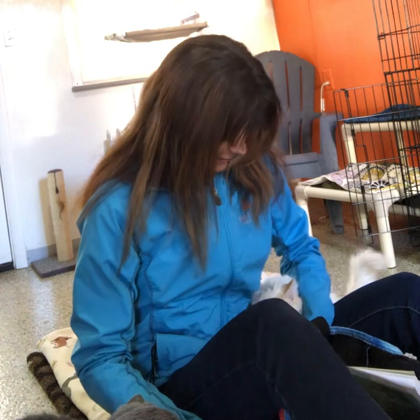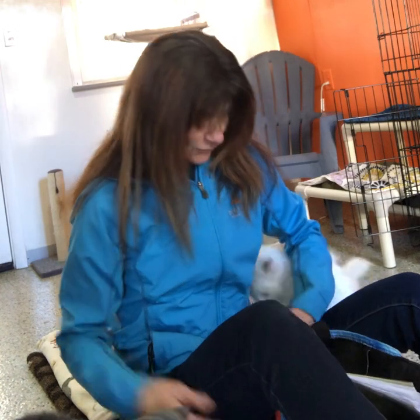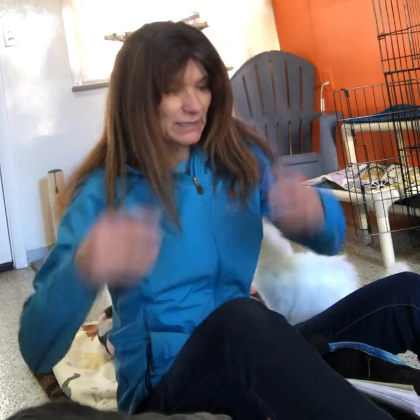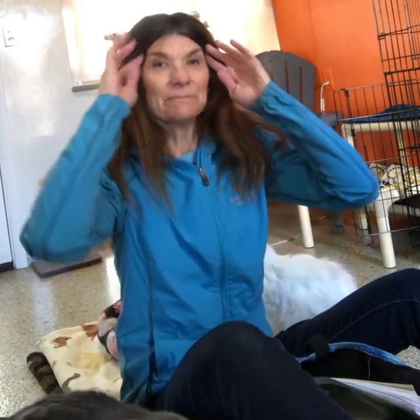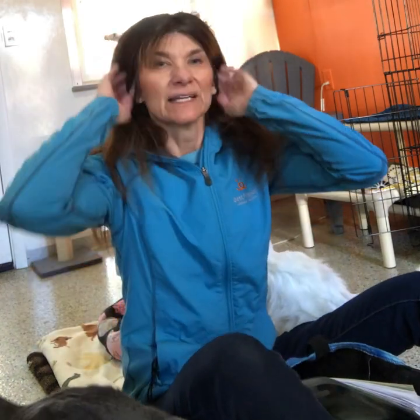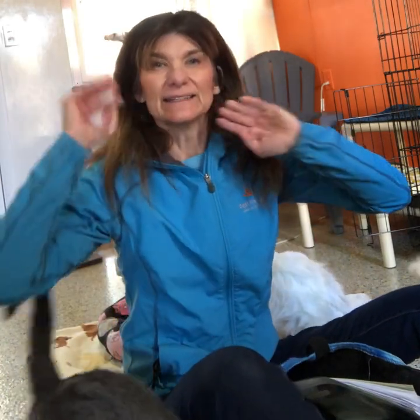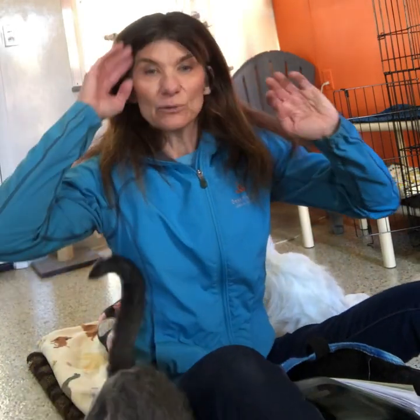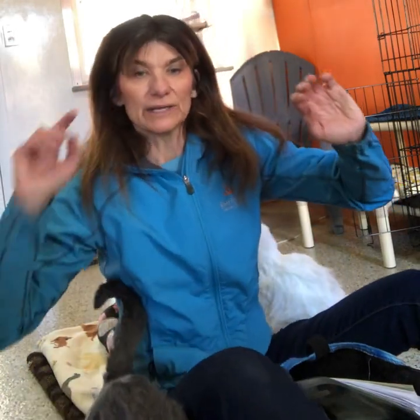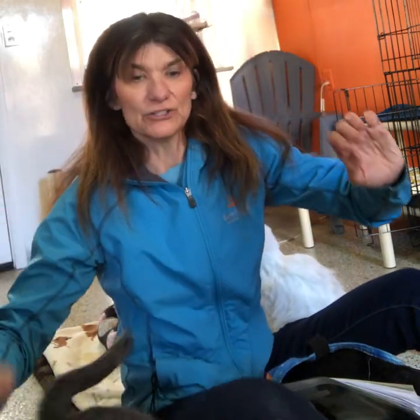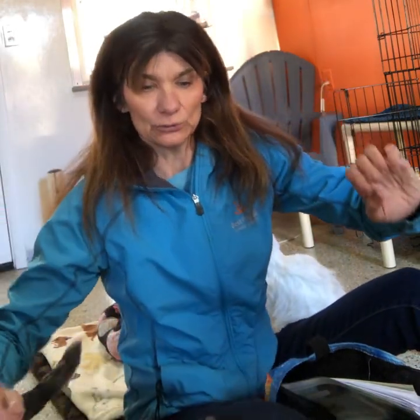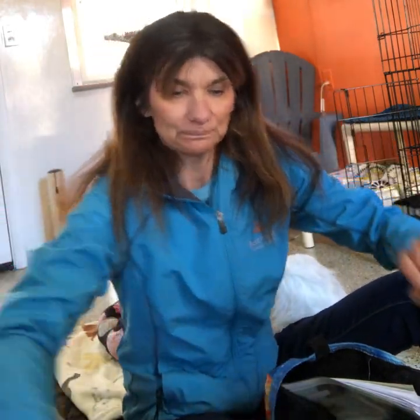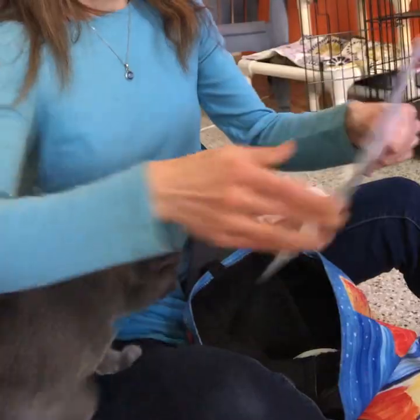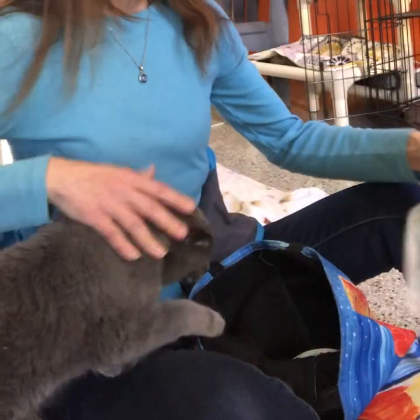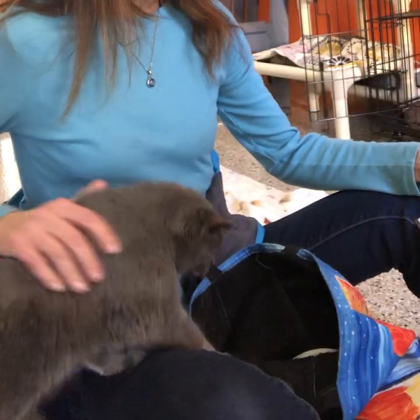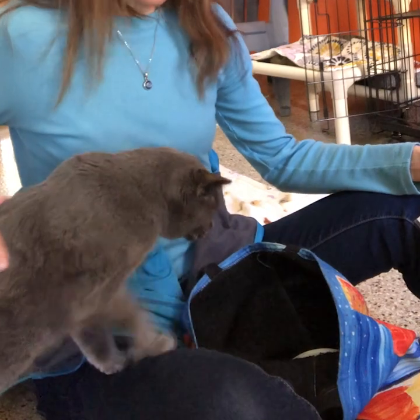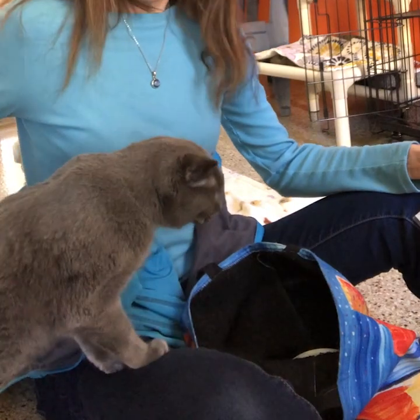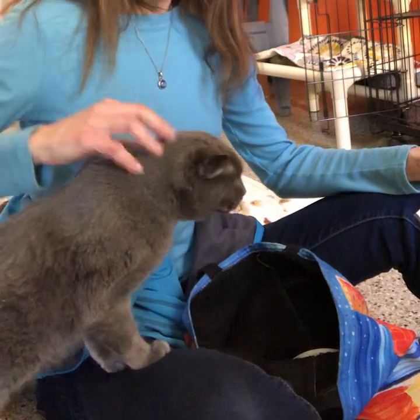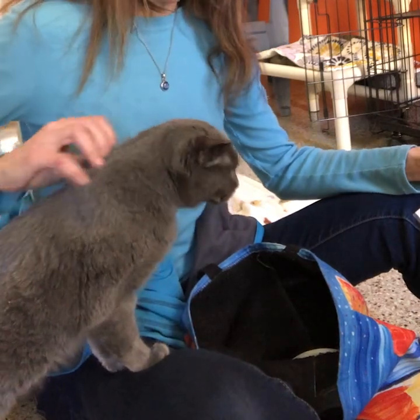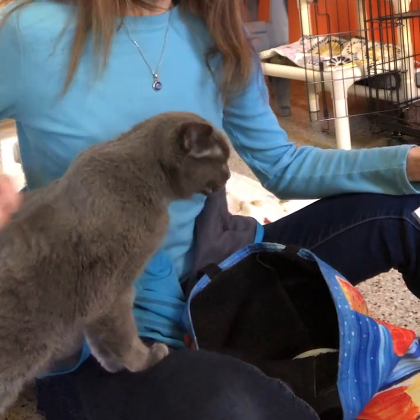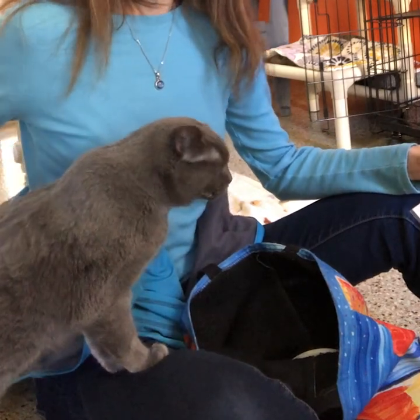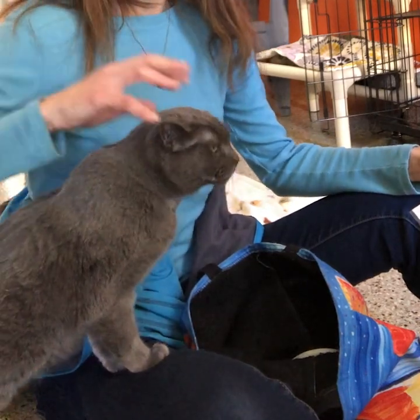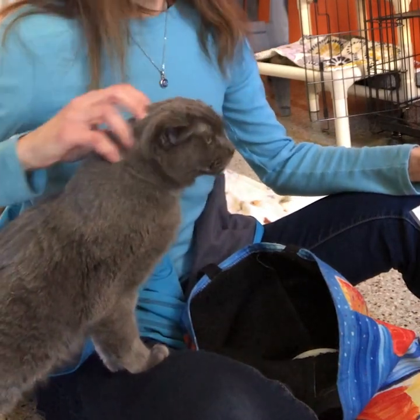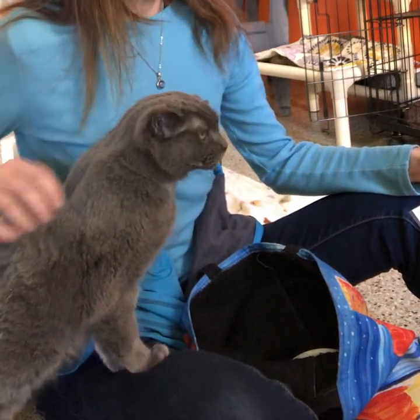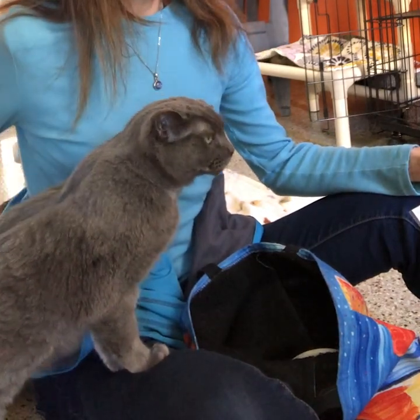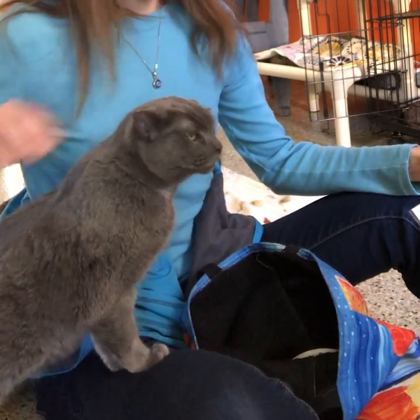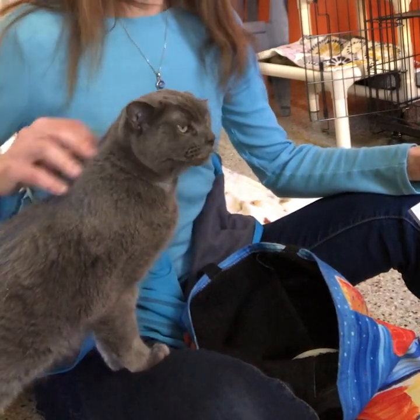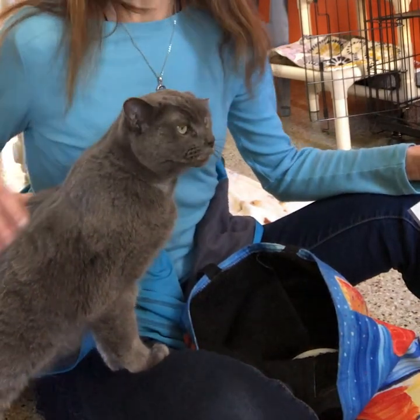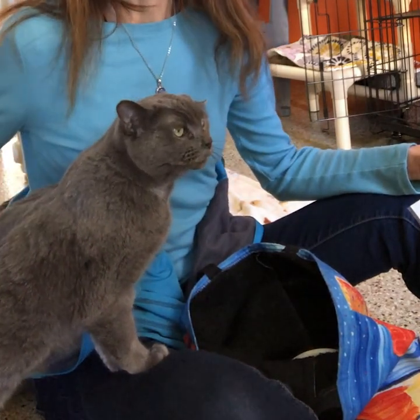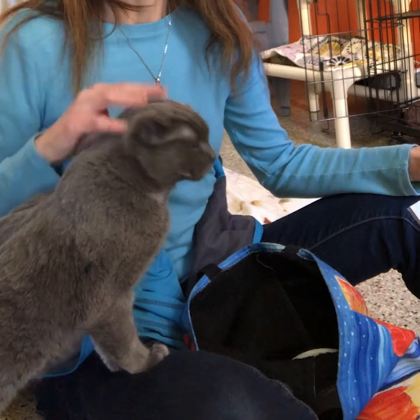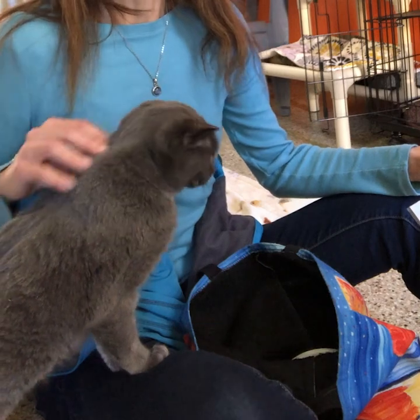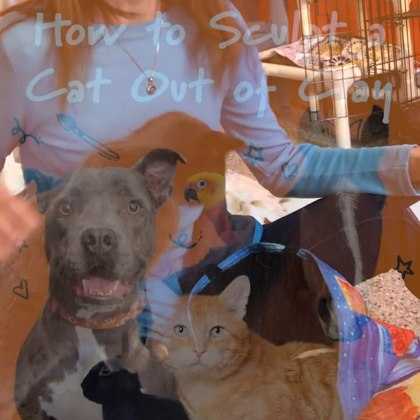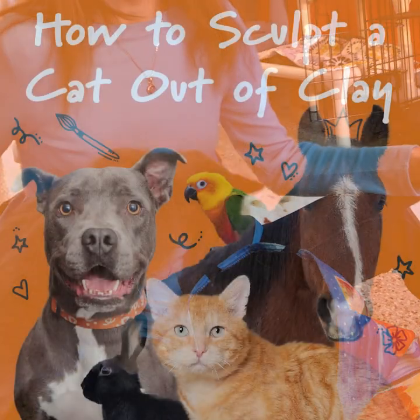Thank you guys for joining me. Today we're going to do clay cats, and we're going to talk about what animals are saying with their body language.